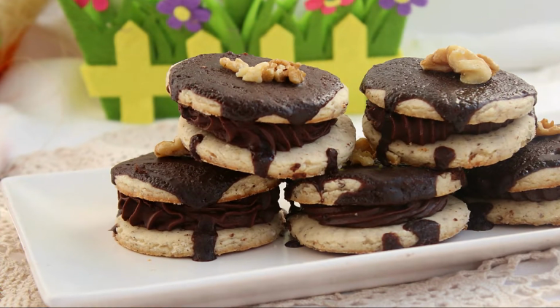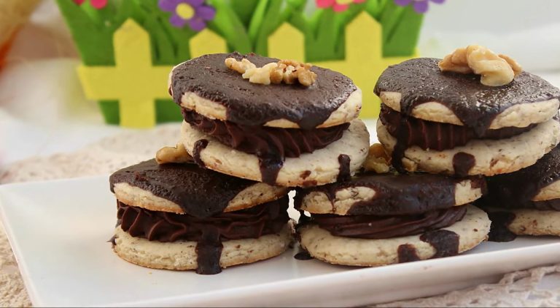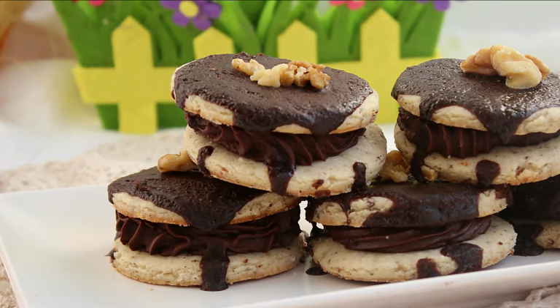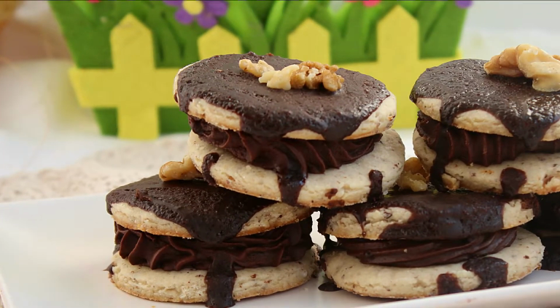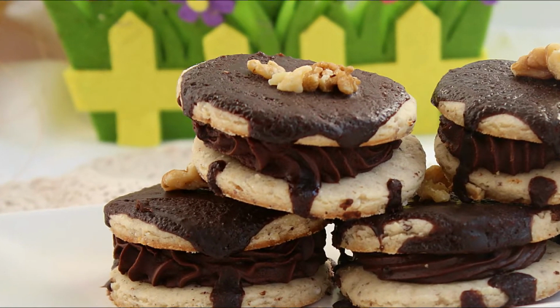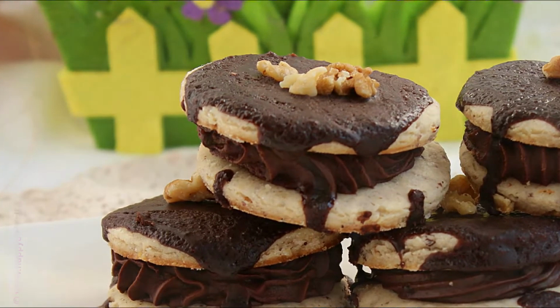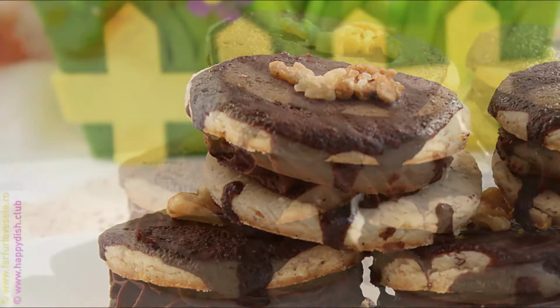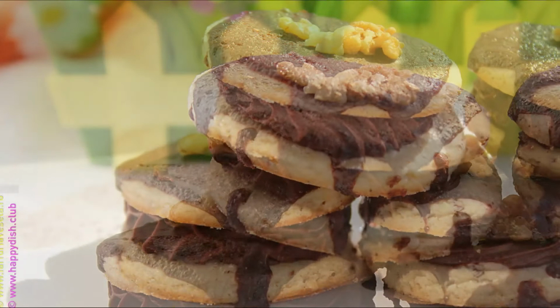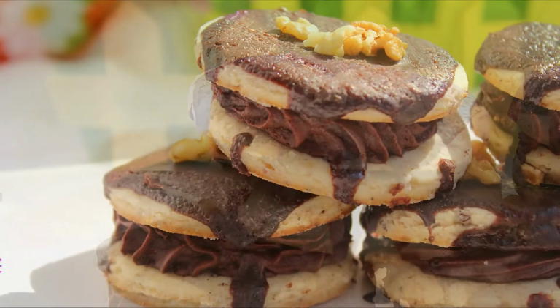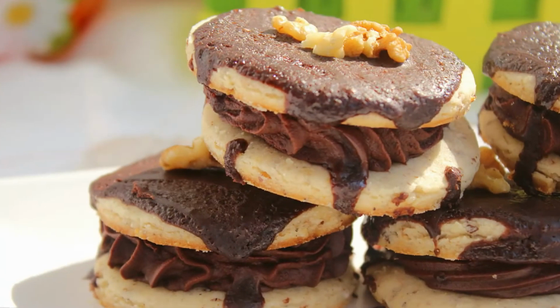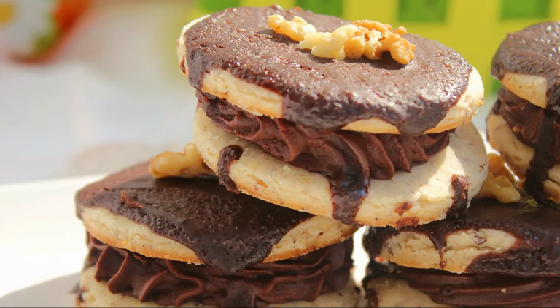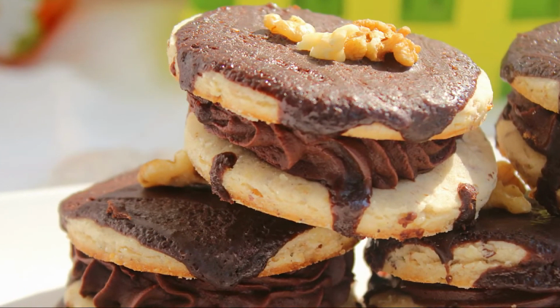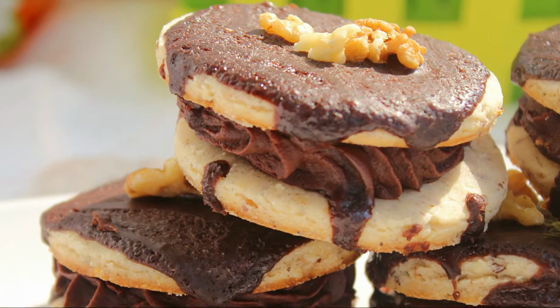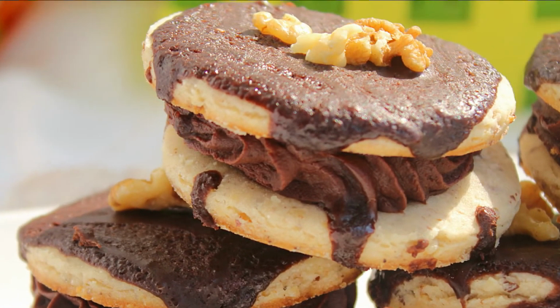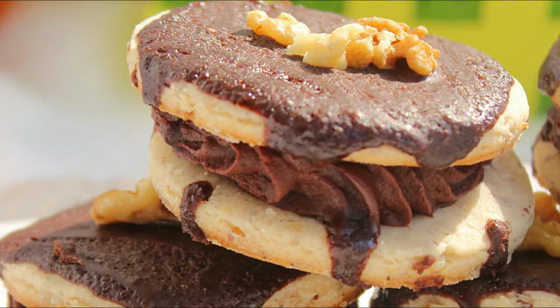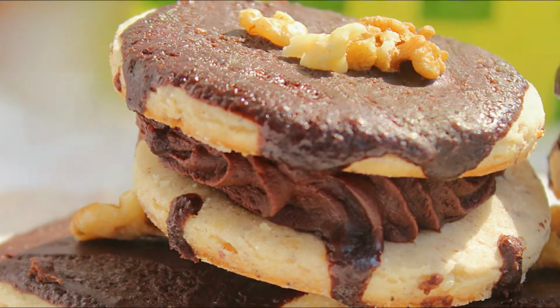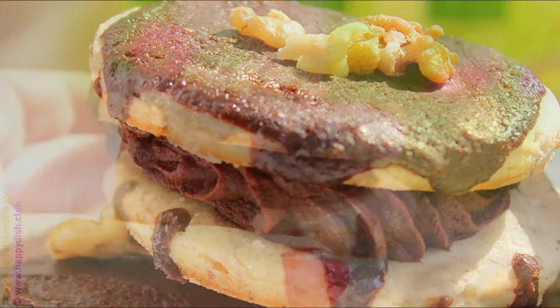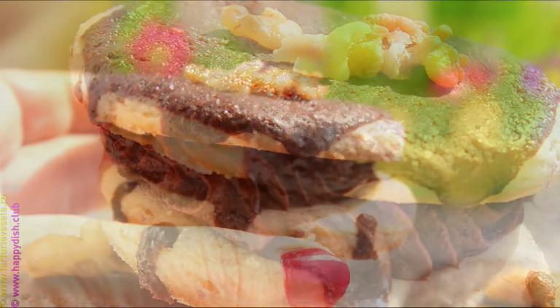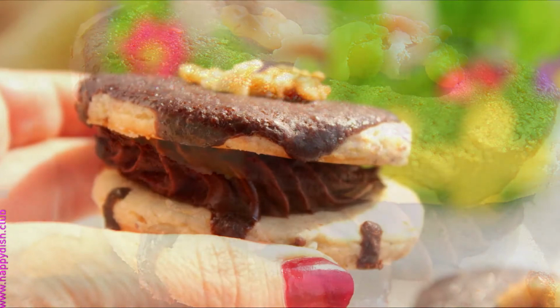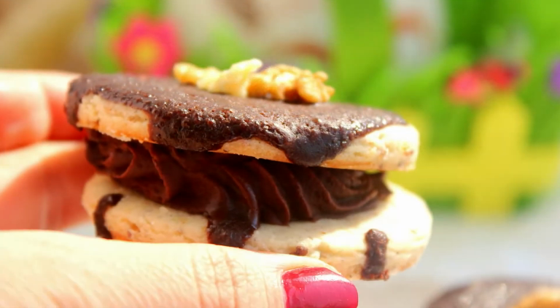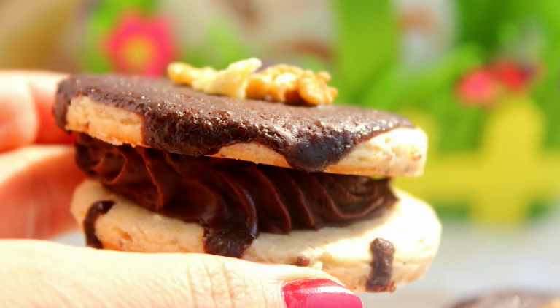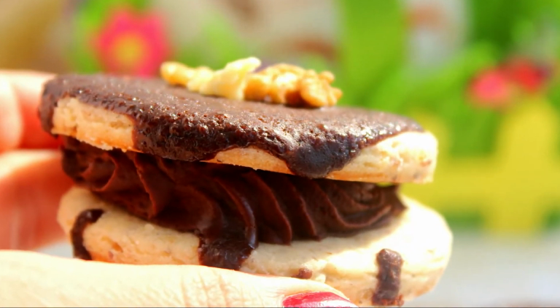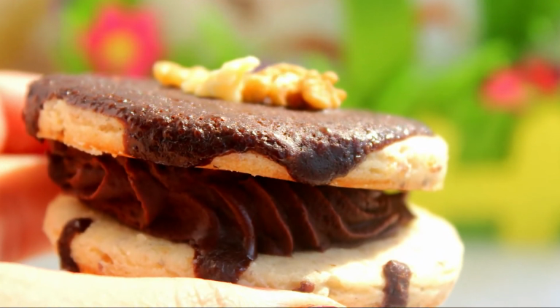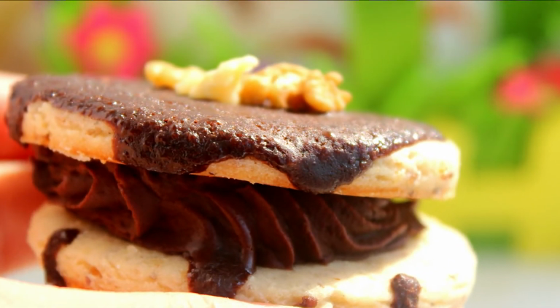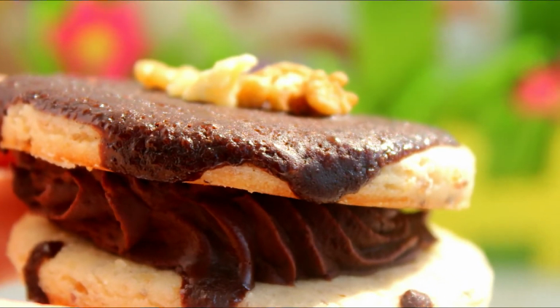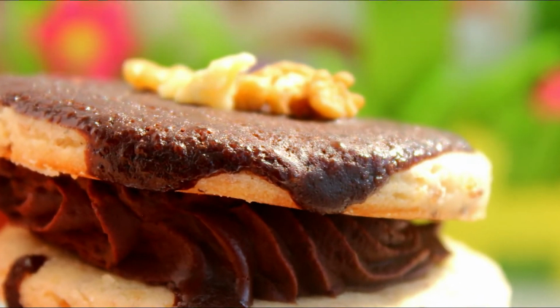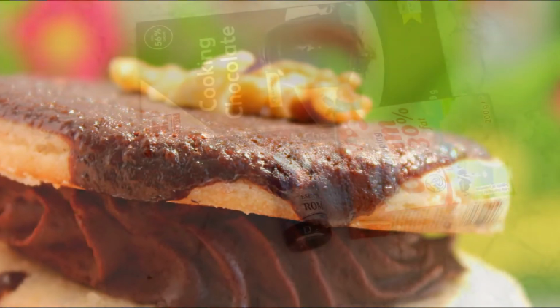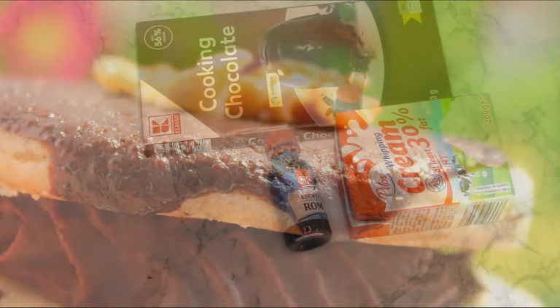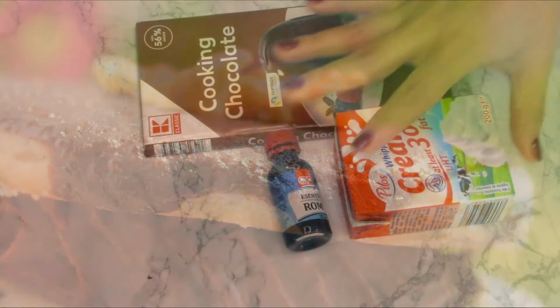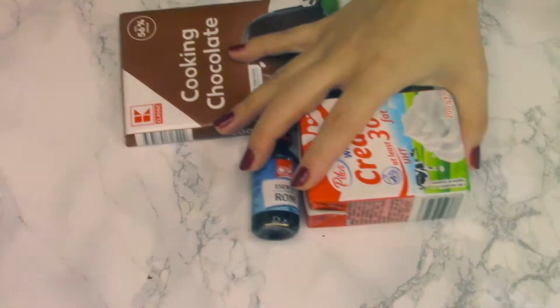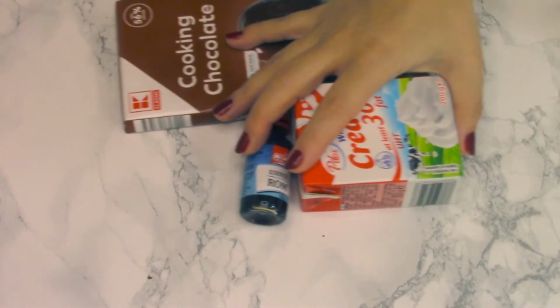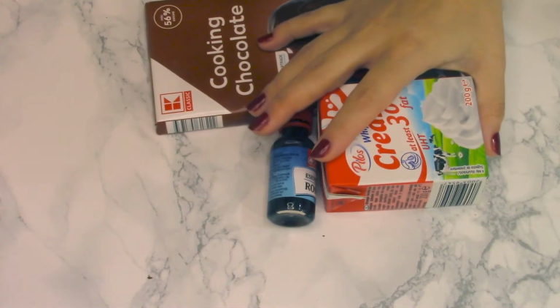Hello and welcome to my YouTube channel! My name is Dana, and today I want to share with you the recipe for these cookies — they are with walnuts and with chocolate filling. So let's start with a filling.